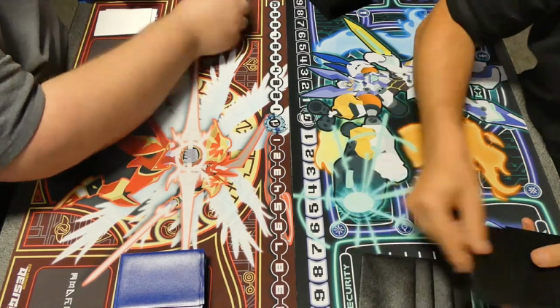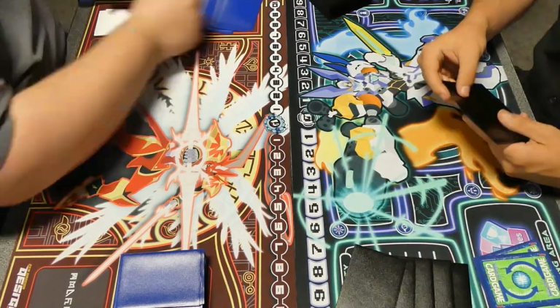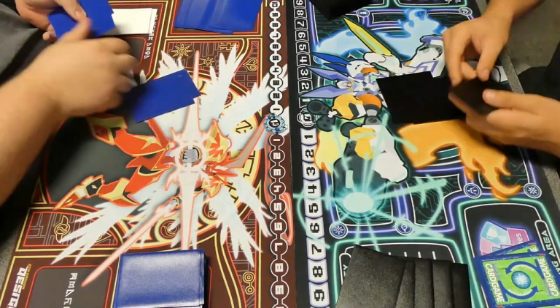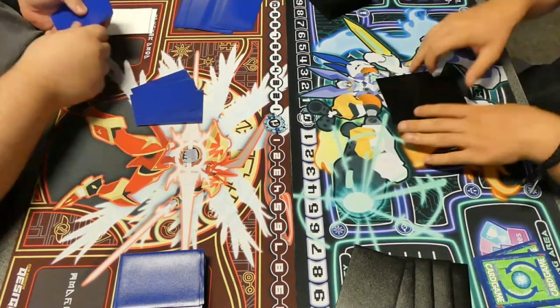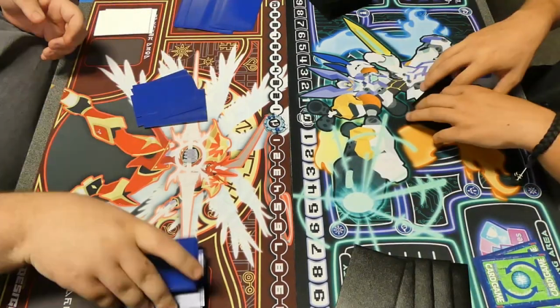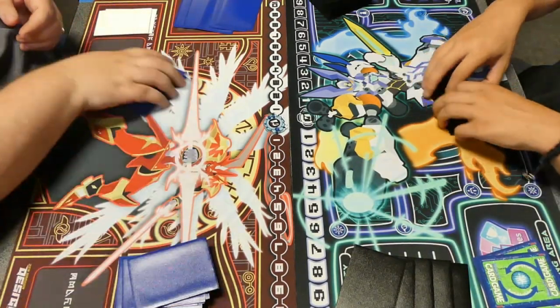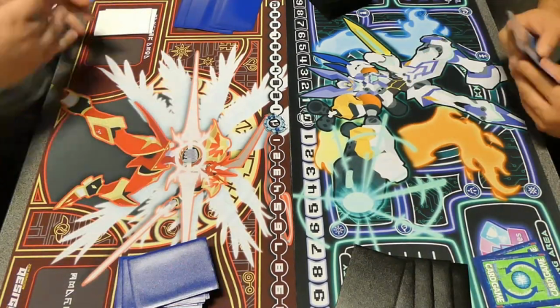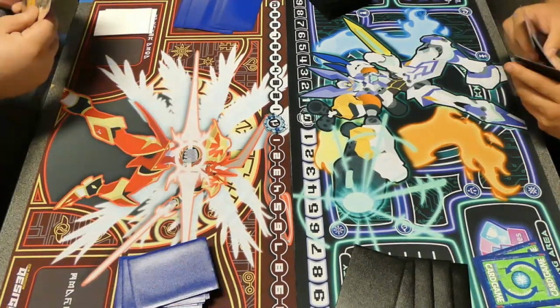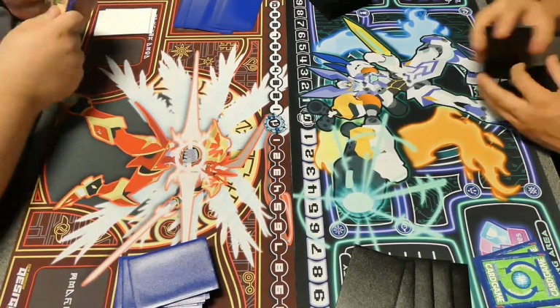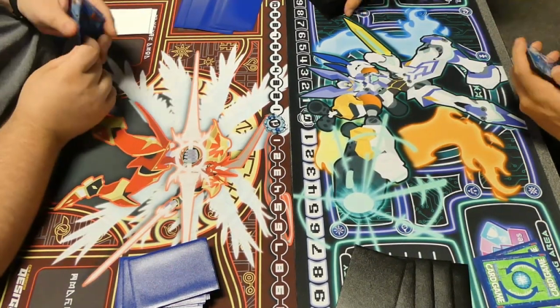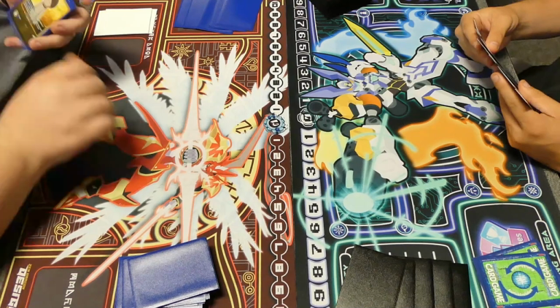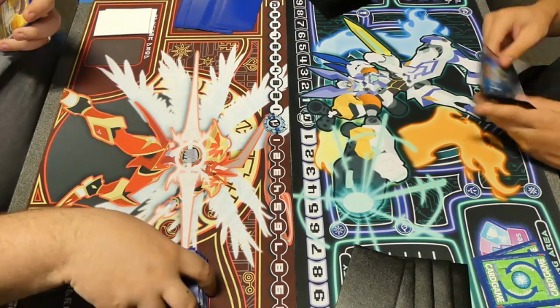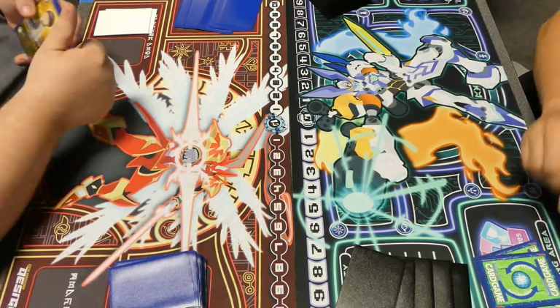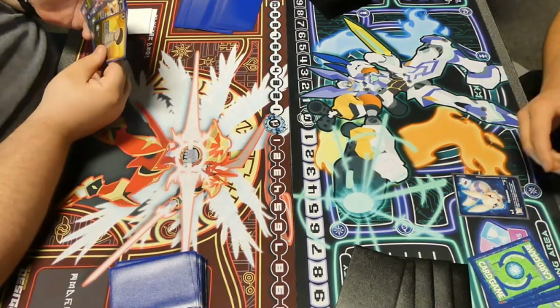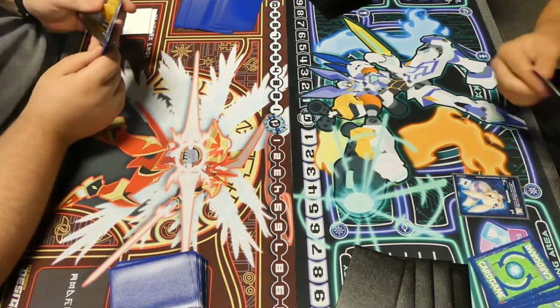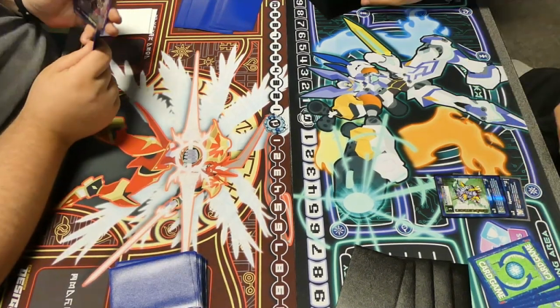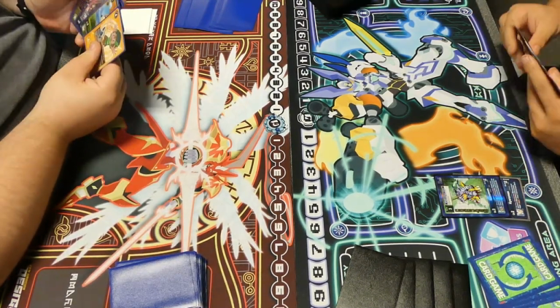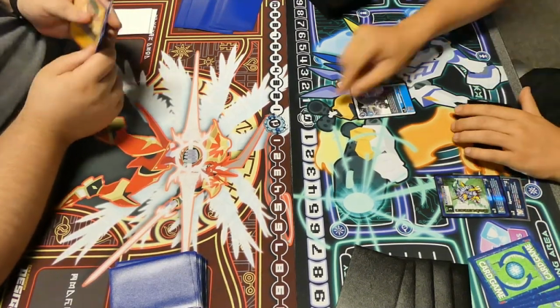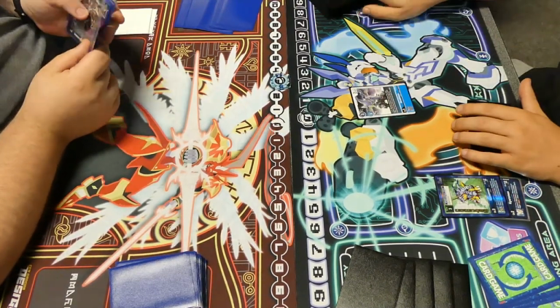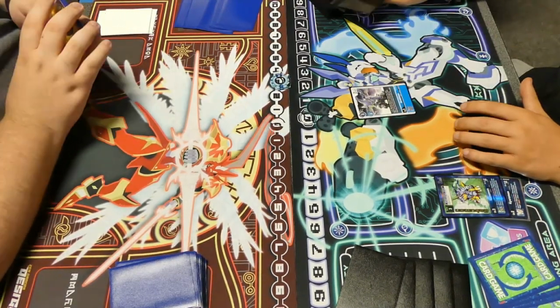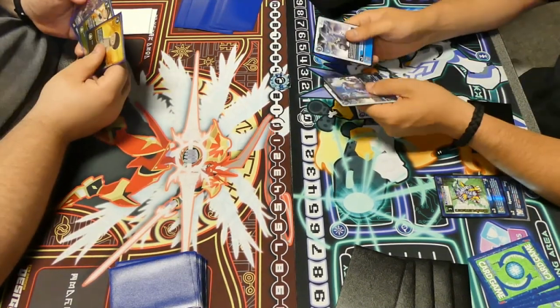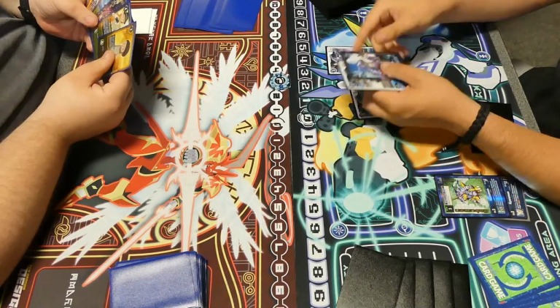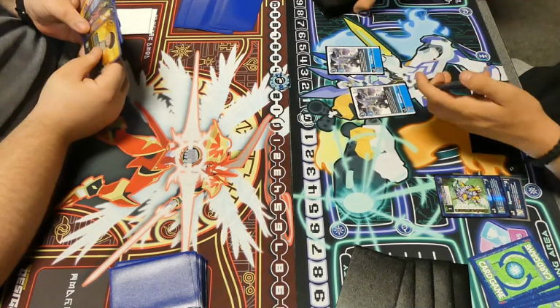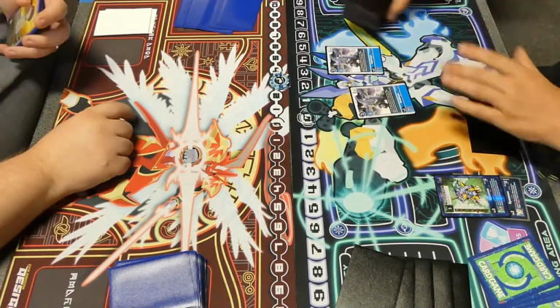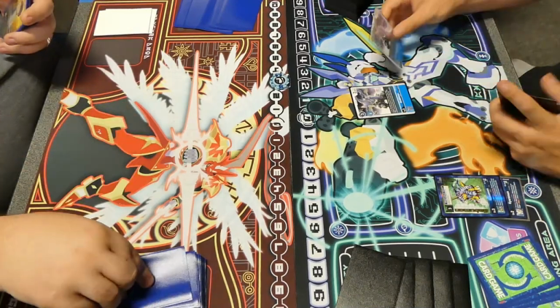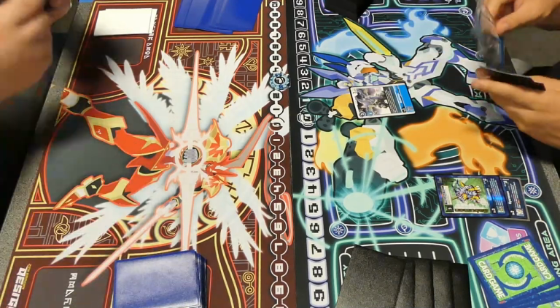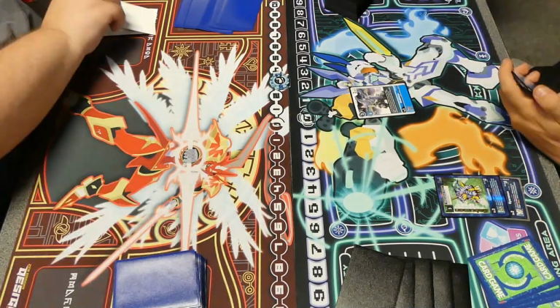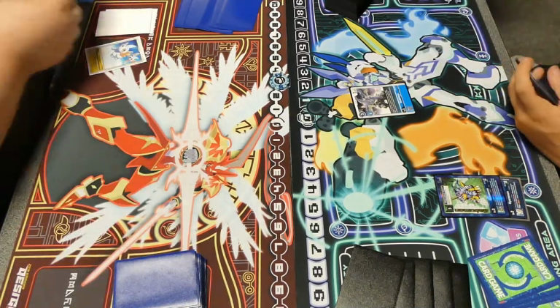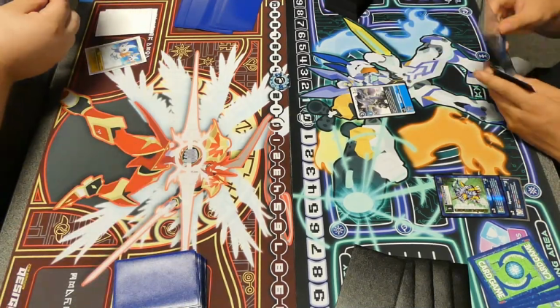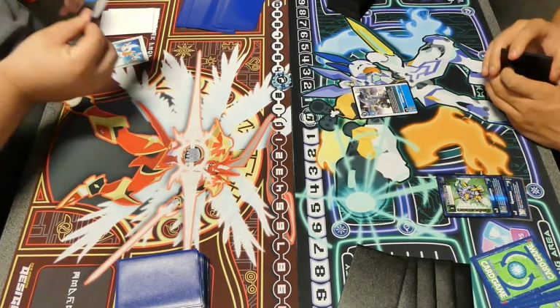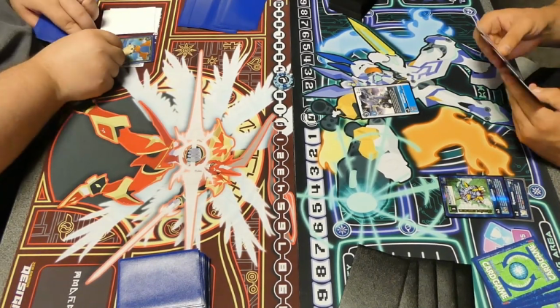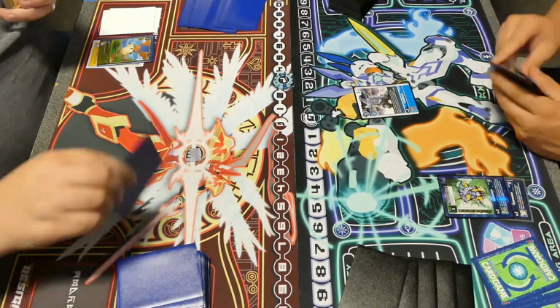What is going on YouTube? It is Primitive here and today I'm going to be bringing you the finals of the most recent locals here at Rocky Mountain Collectibles. This is going to be between myself on the right playing Bond of Friendship with the blue hybrid package, and on the left we are going to have the yellow Rapidmon hybrids.